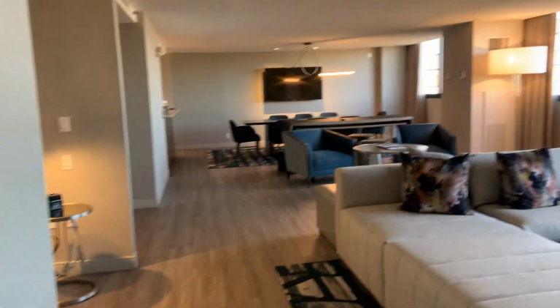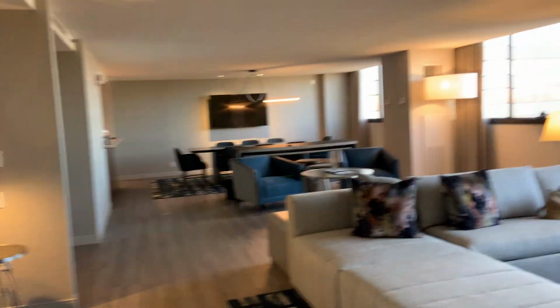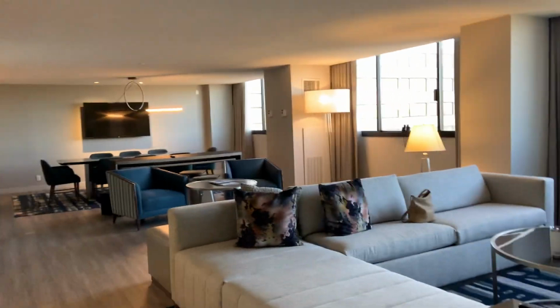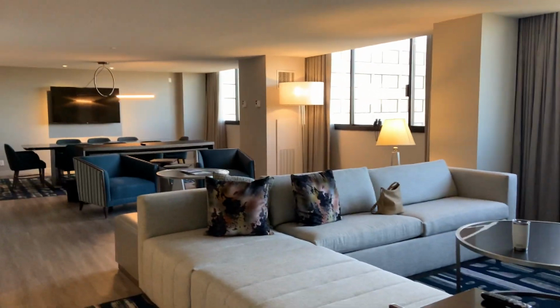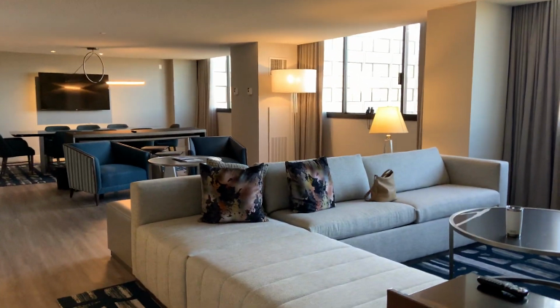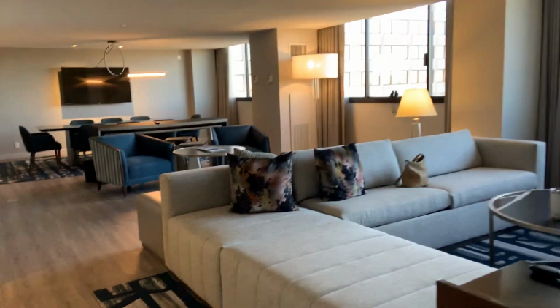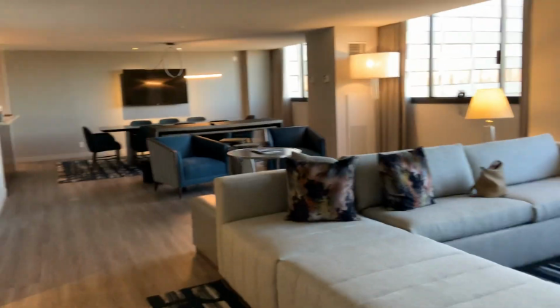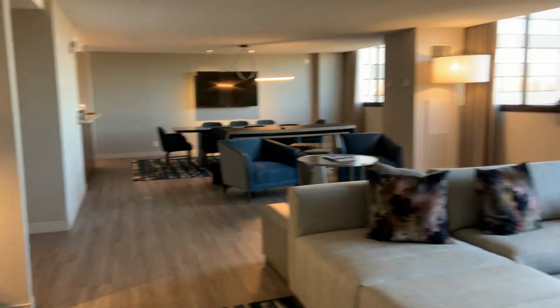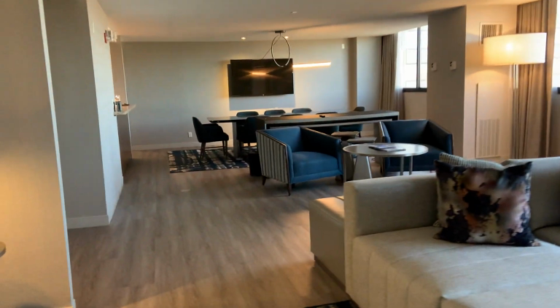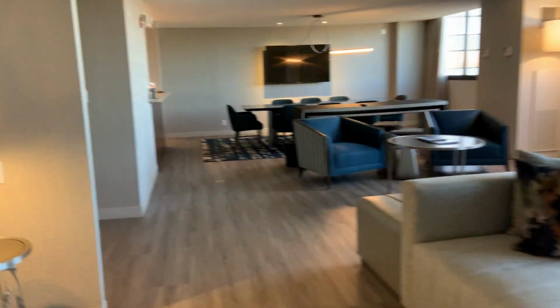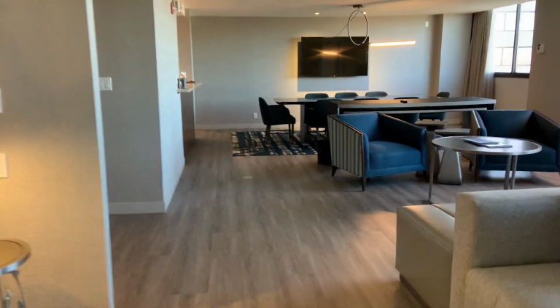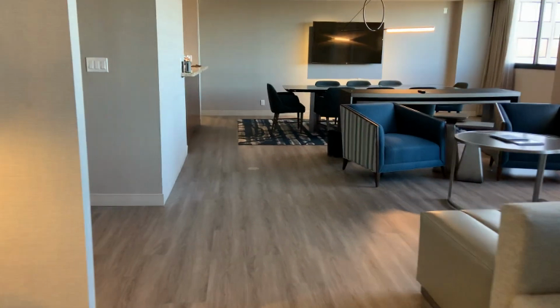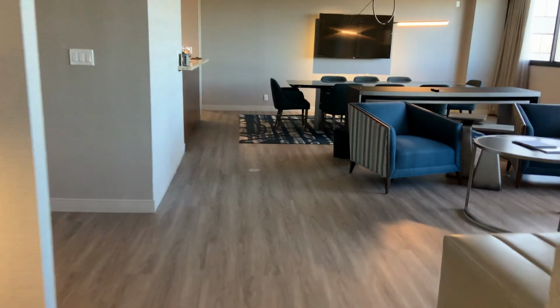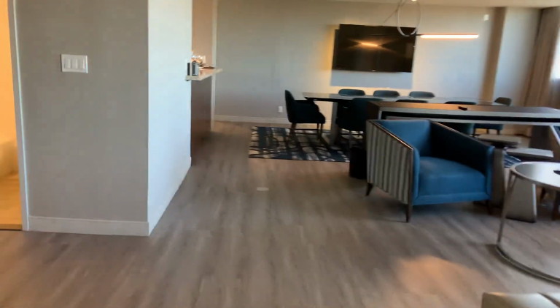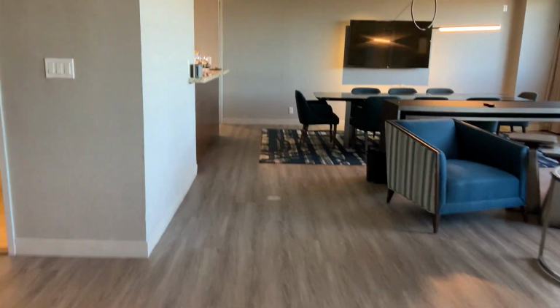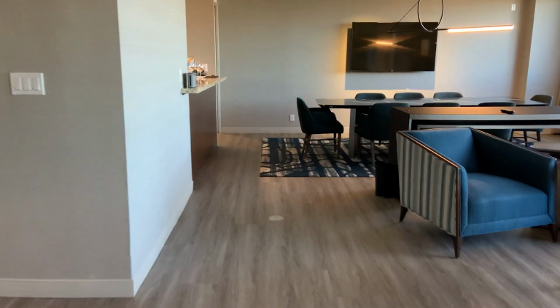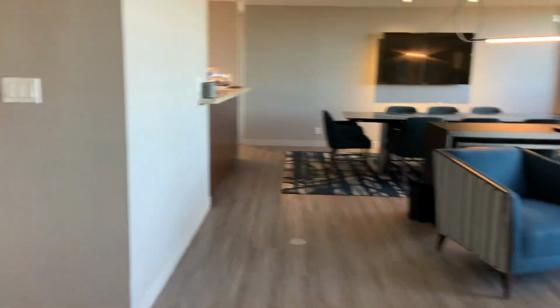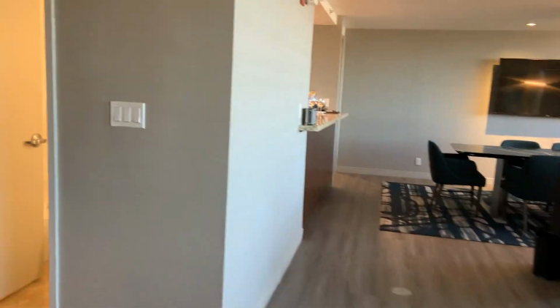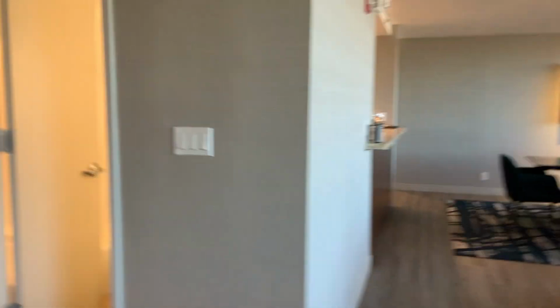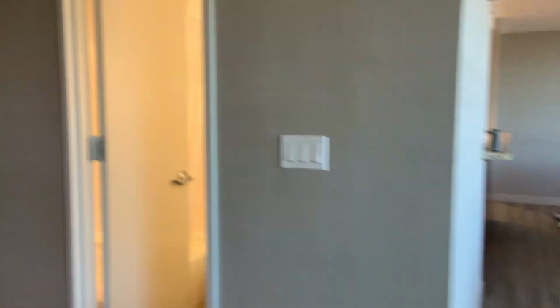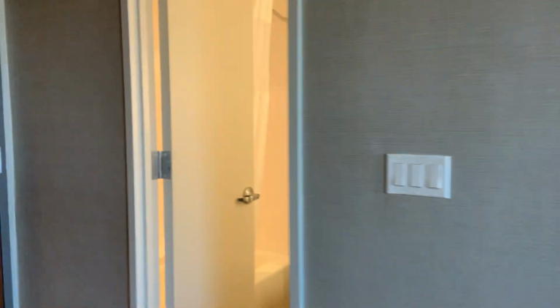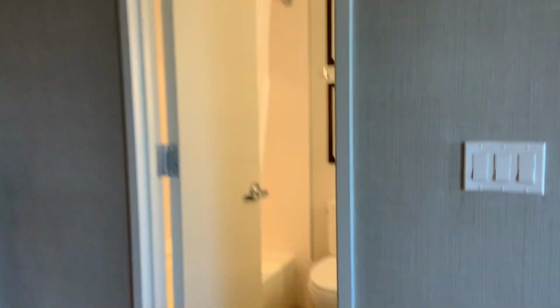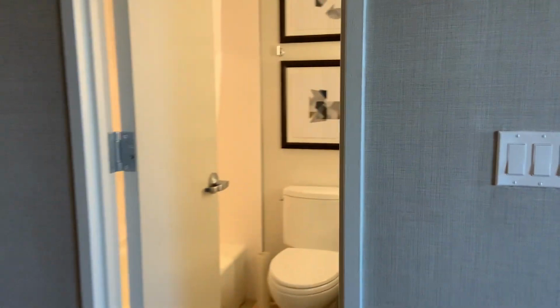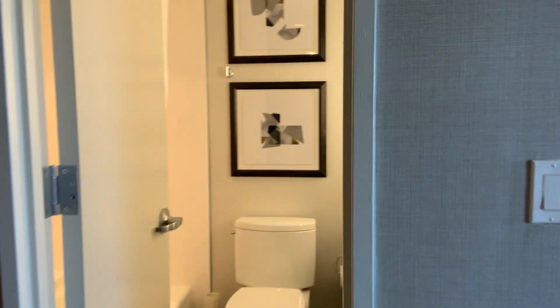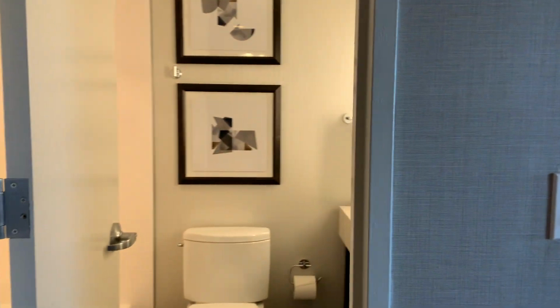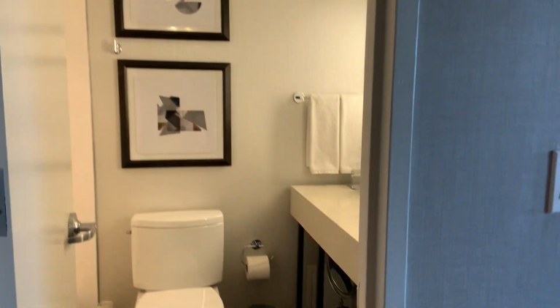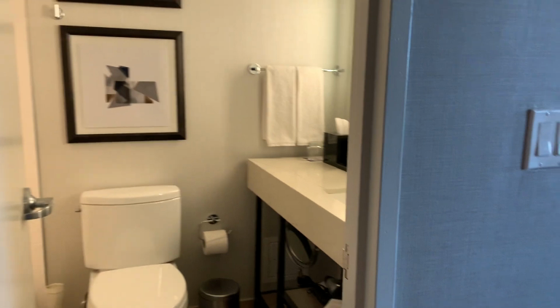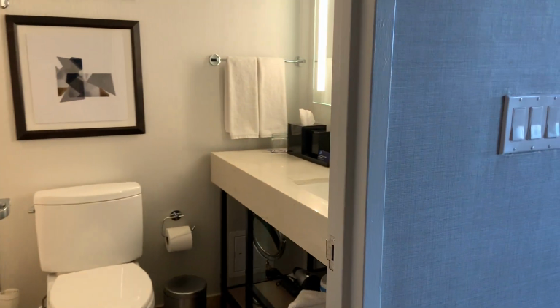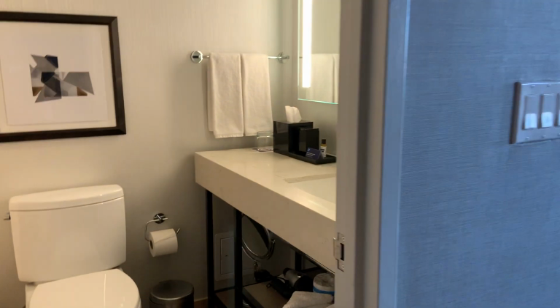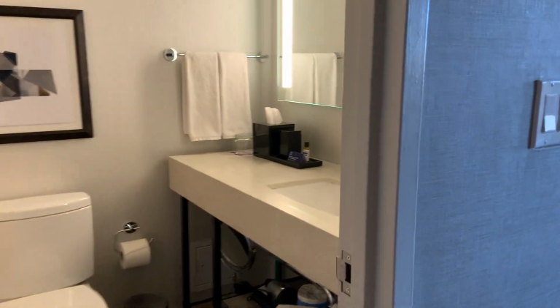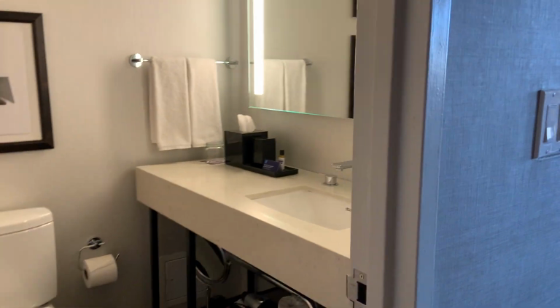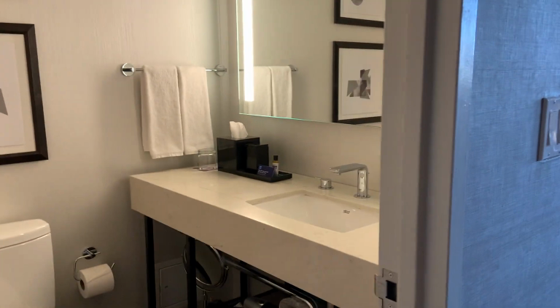Okay, here we are again in our common space. Half bath — that's always nice.